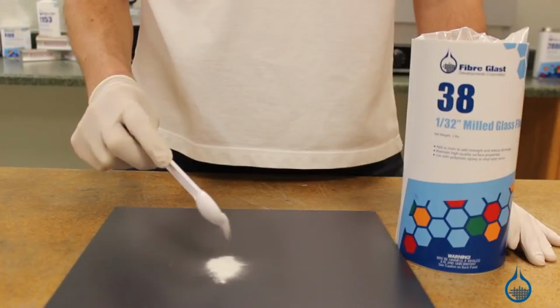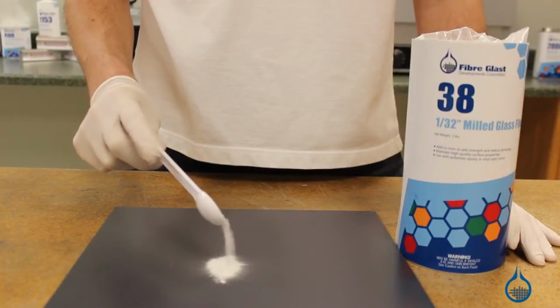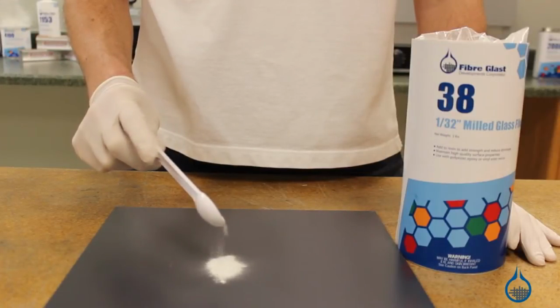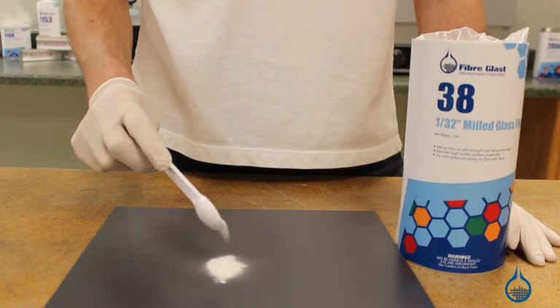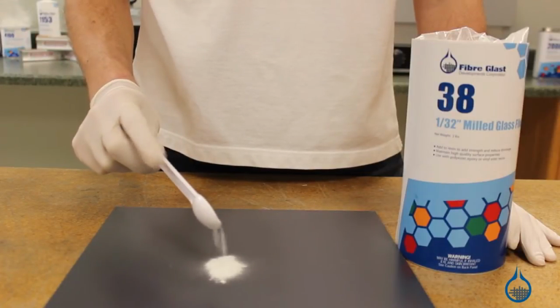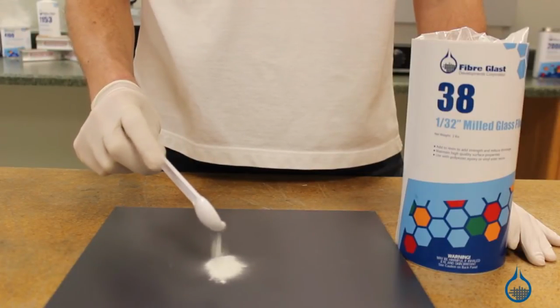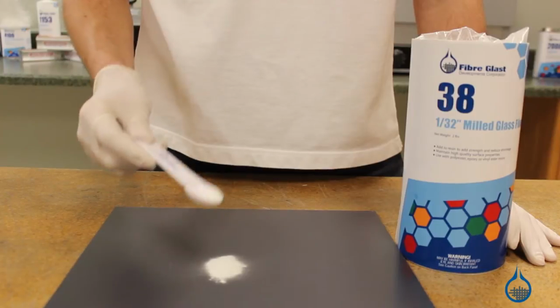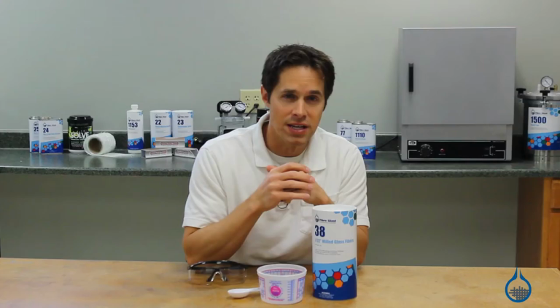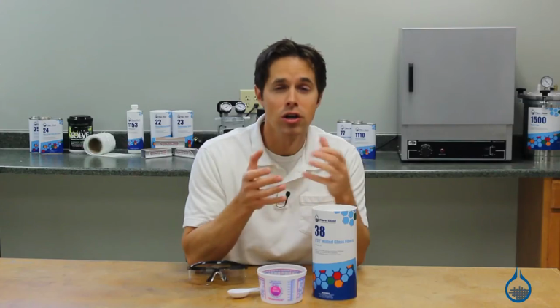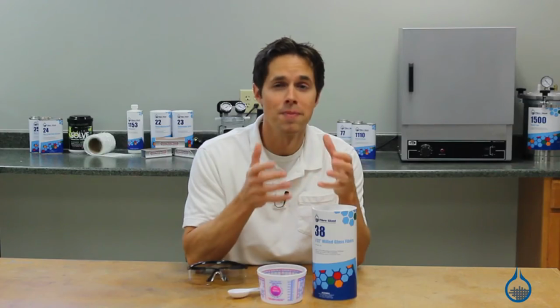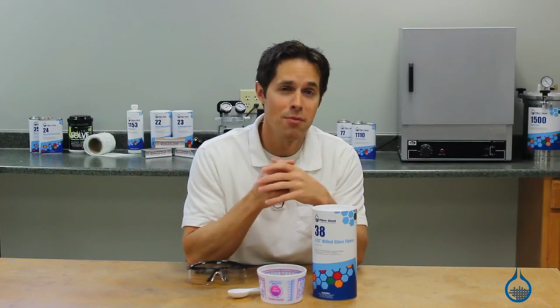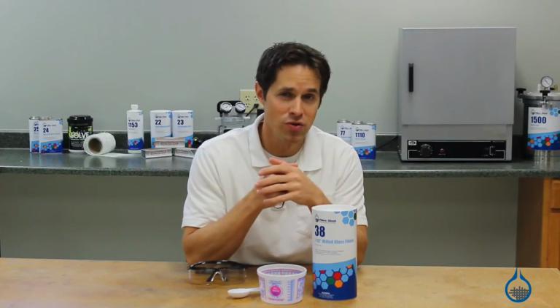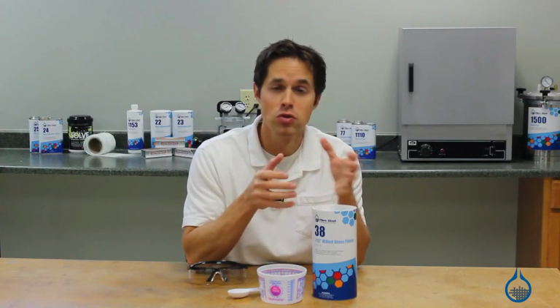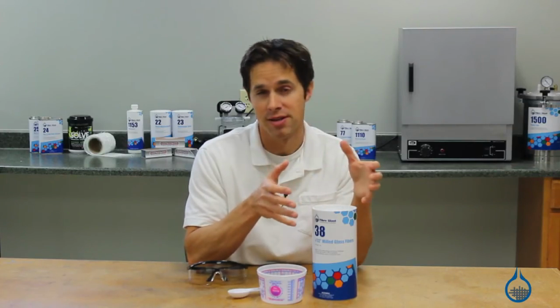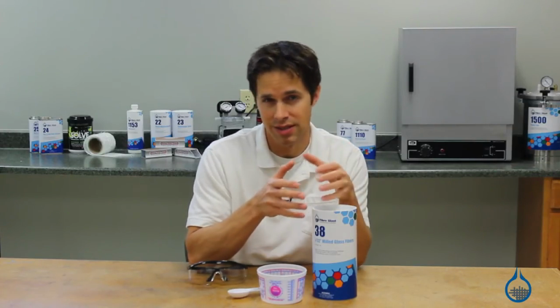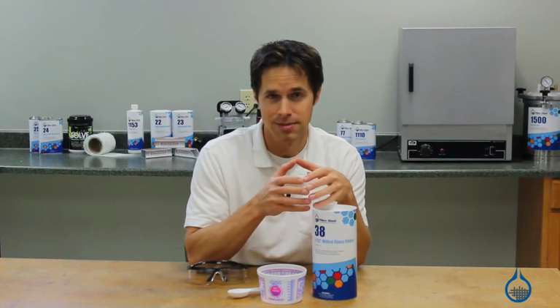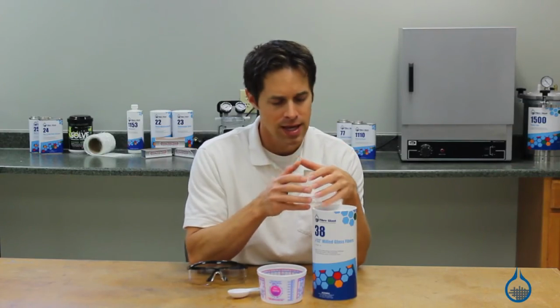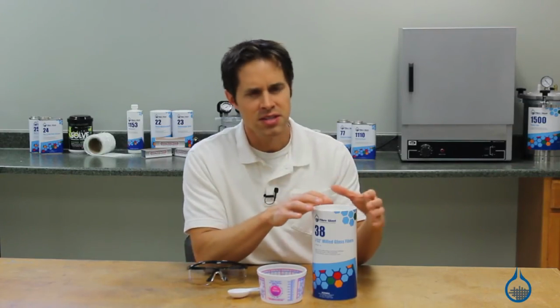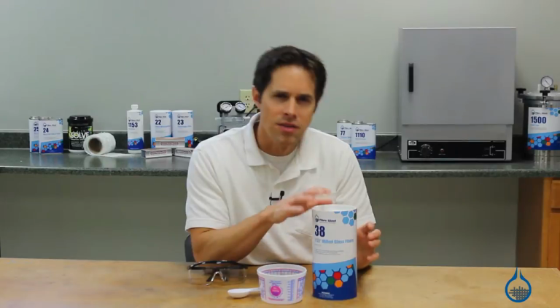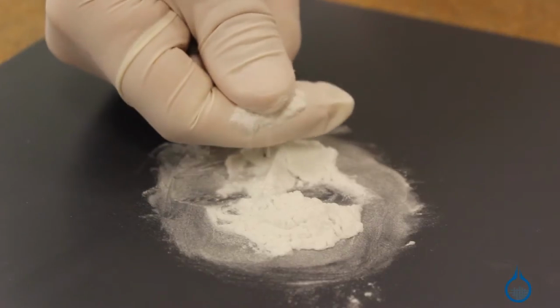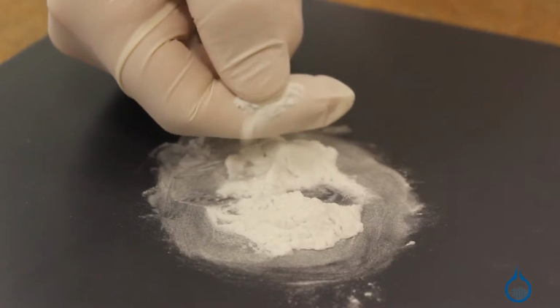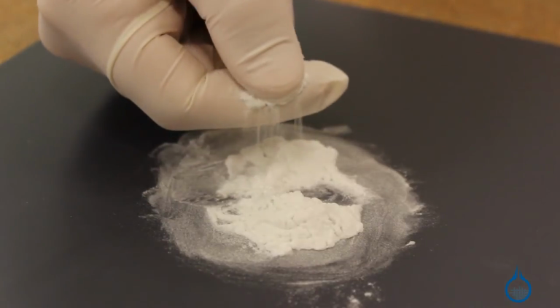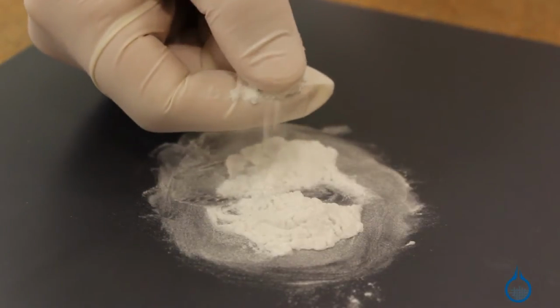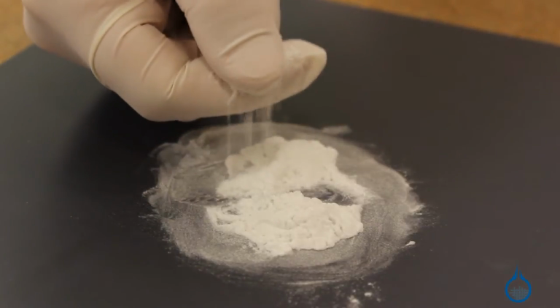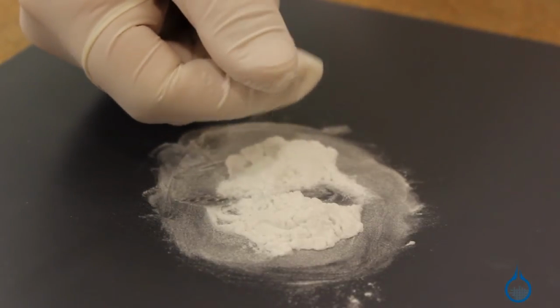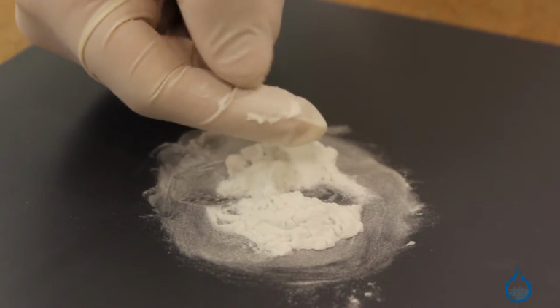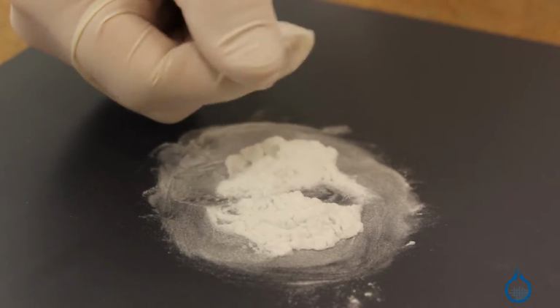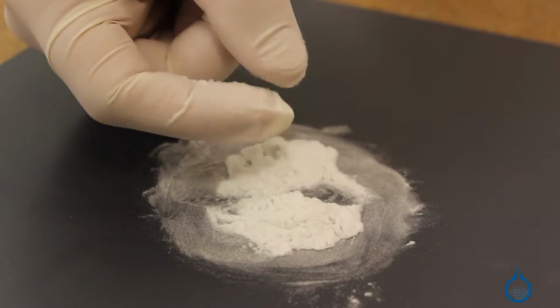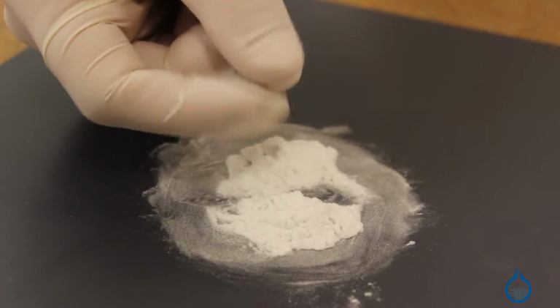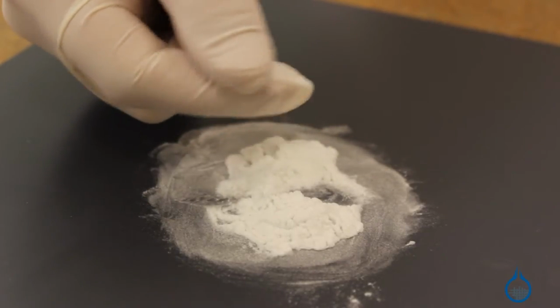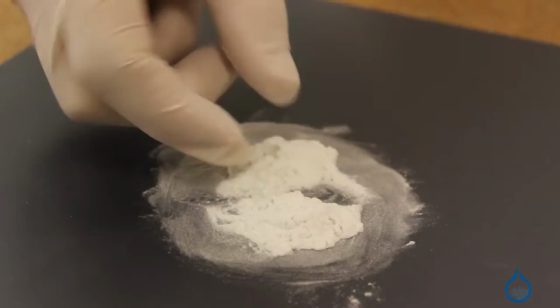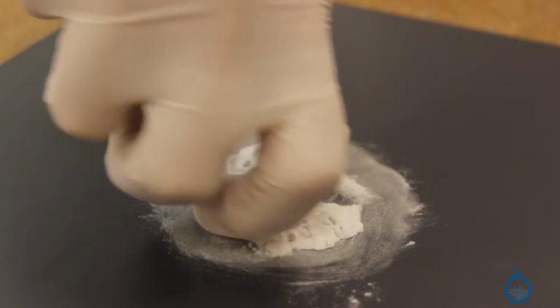When it comes to milled glass fibers, both length and bulk density are controlled by the hammer mill screen used to process the glass. In this case, the 1/32 inch refers only to the hole diameter of the screen, and fiber lengths may vary up to this dimension.